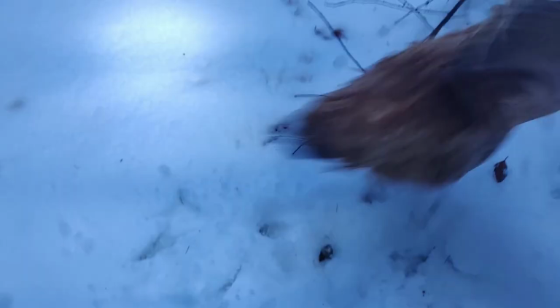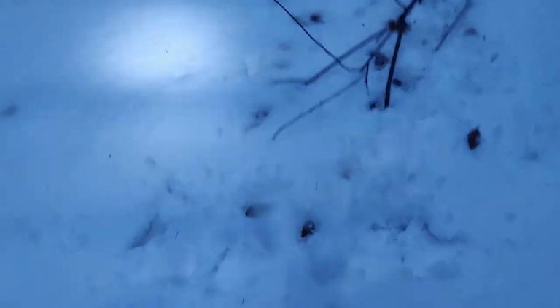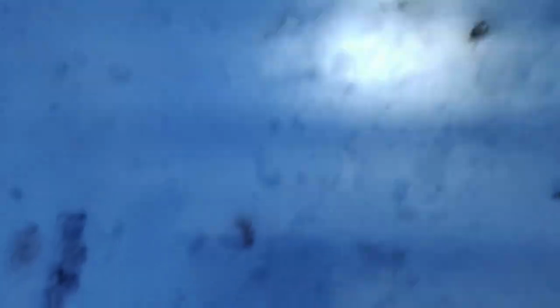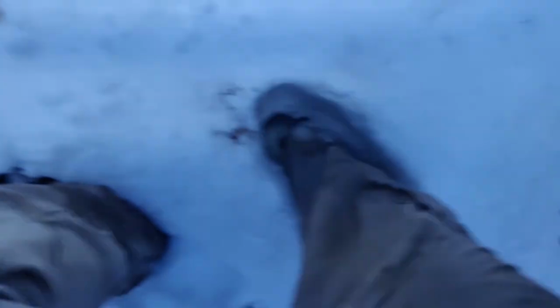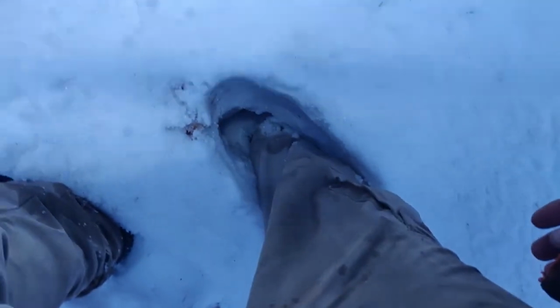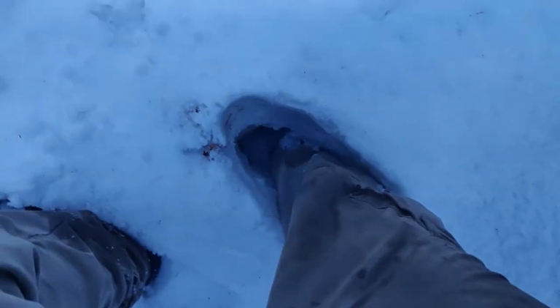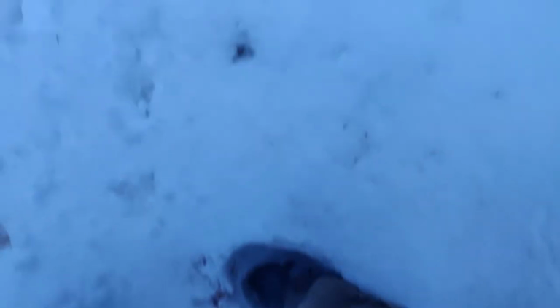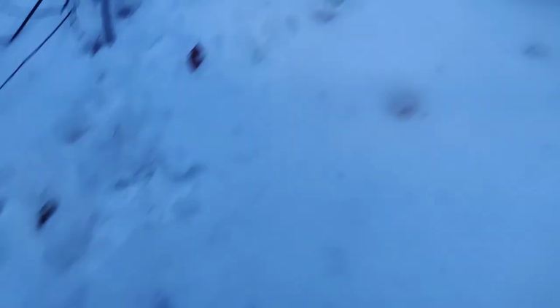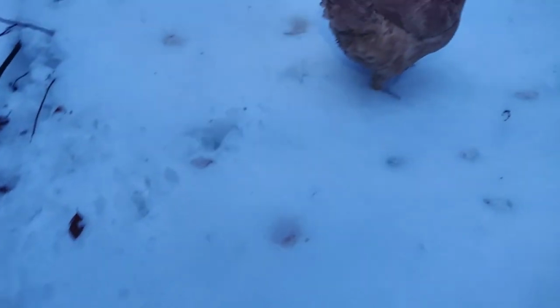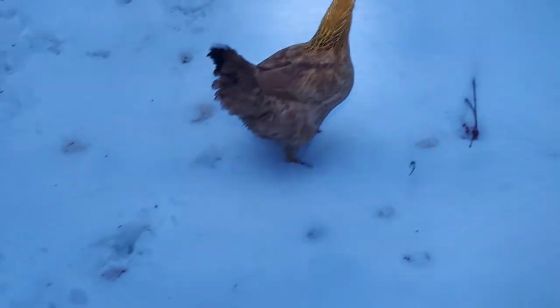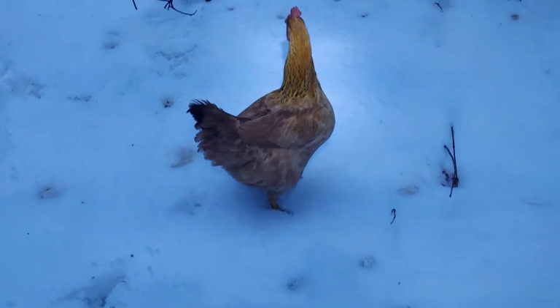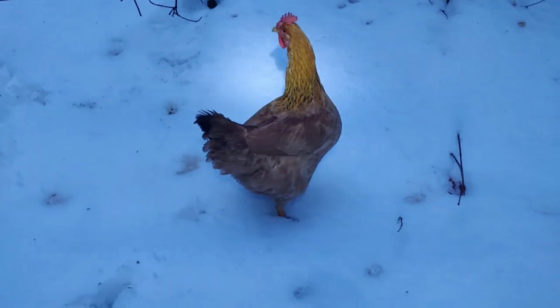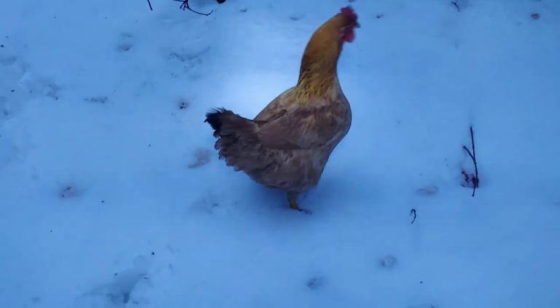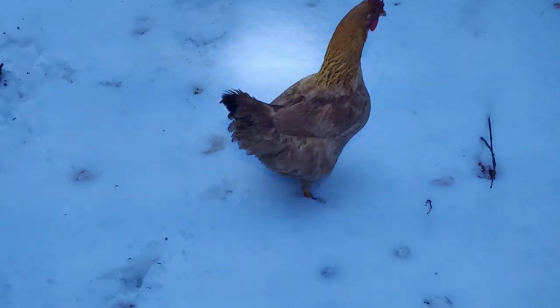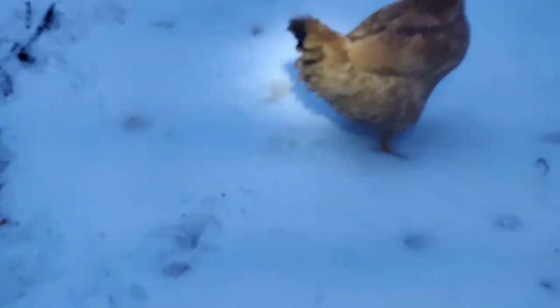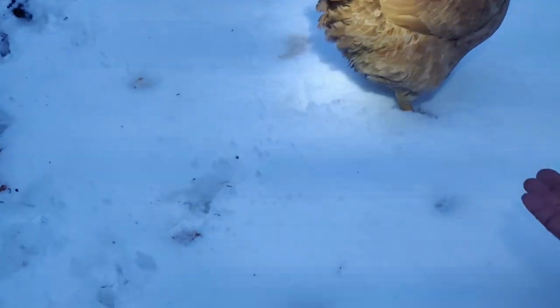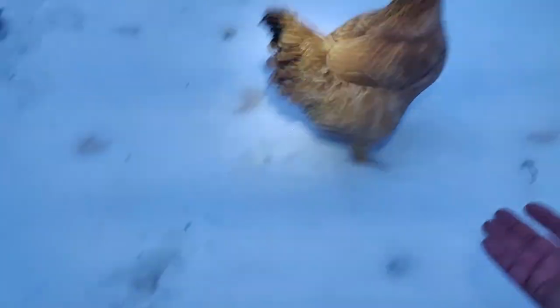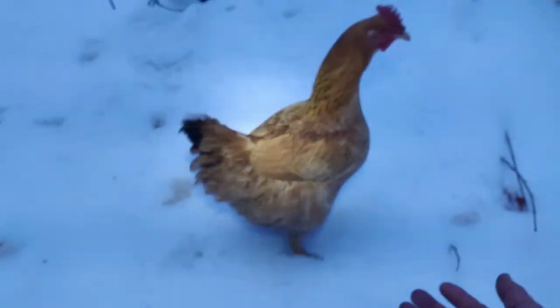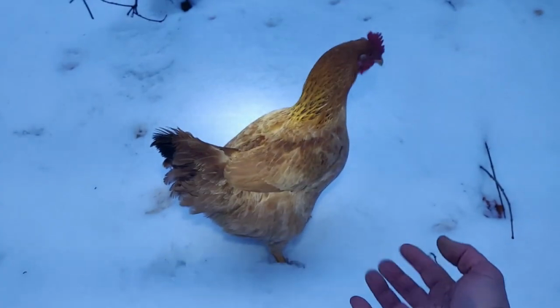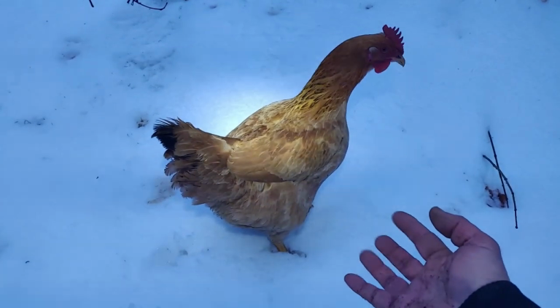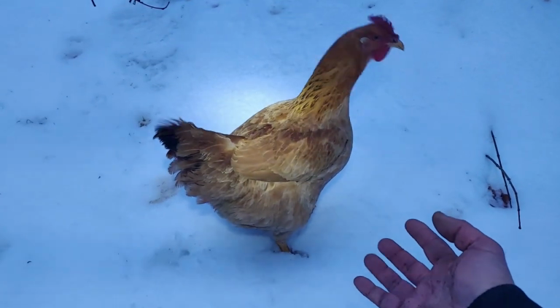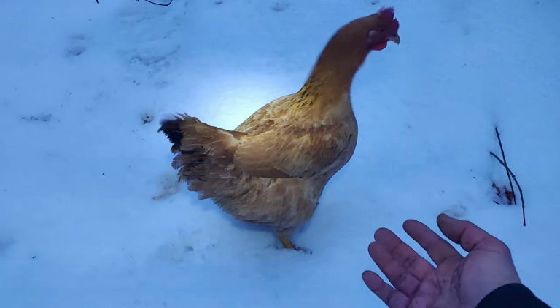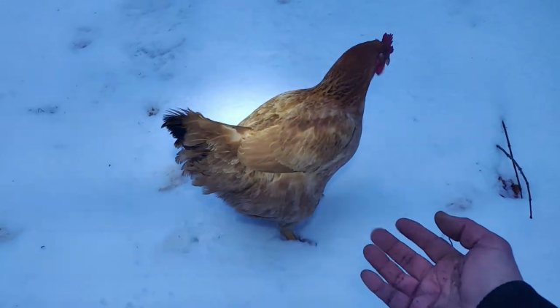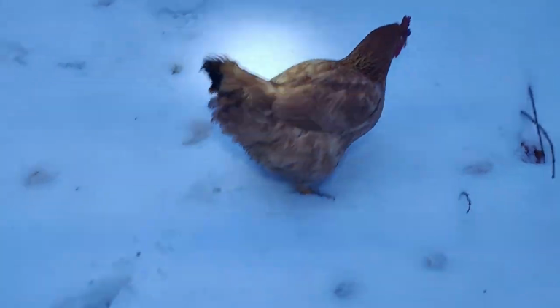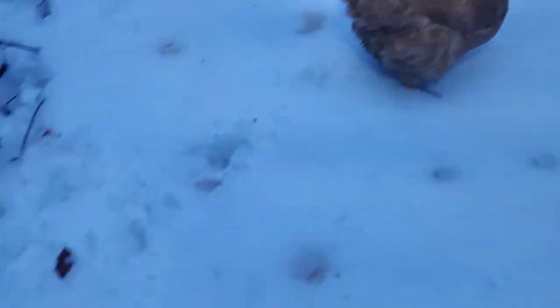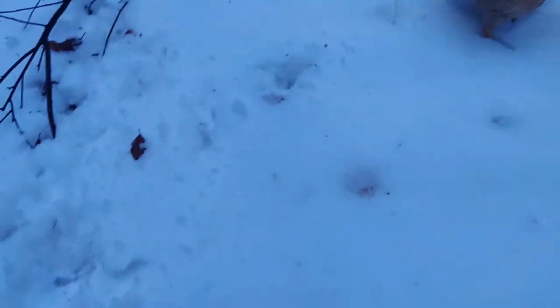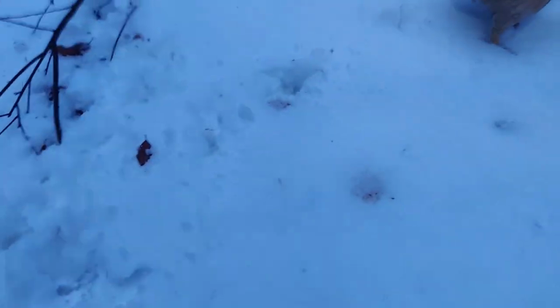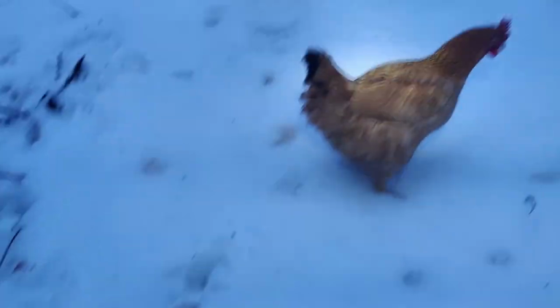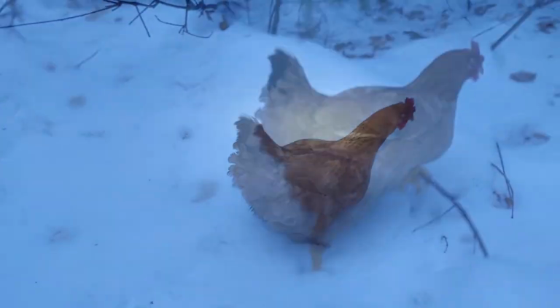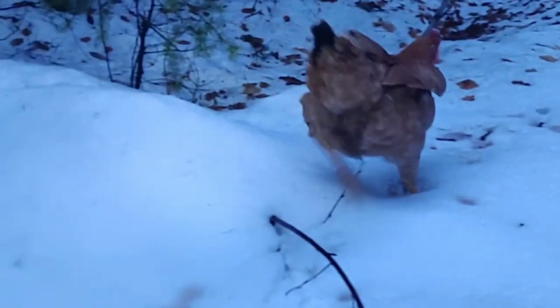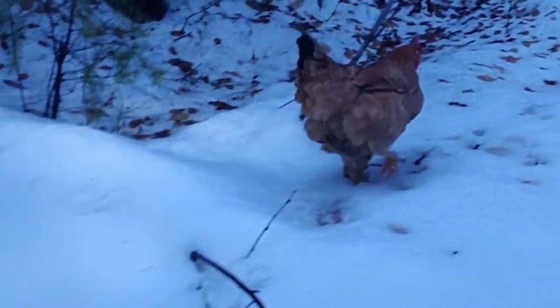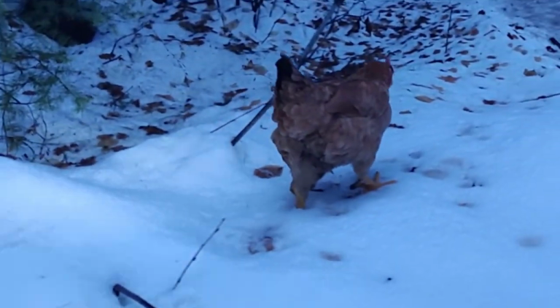That was deep. You're in deep snow, little bird — come to me. Come on, come here. Now she's back out on the path, so my job here is done.